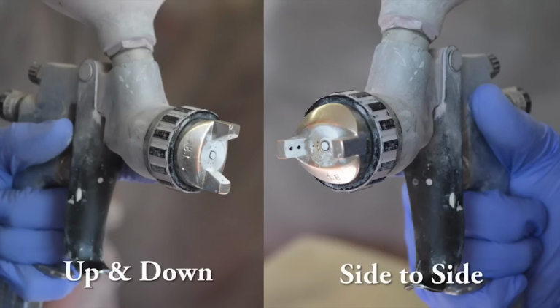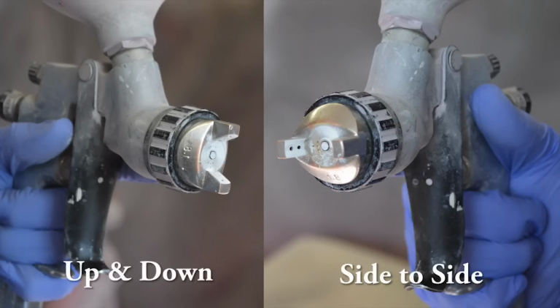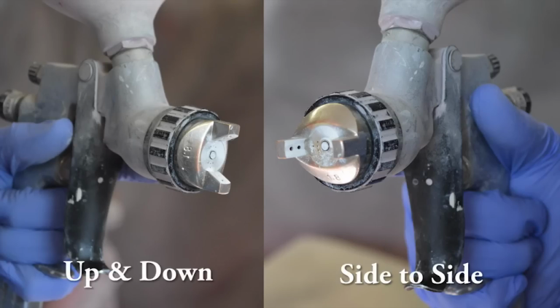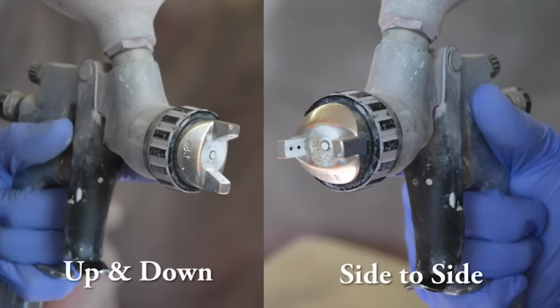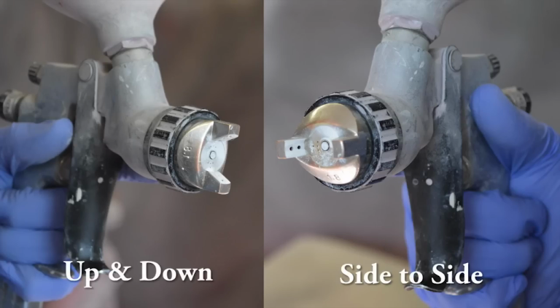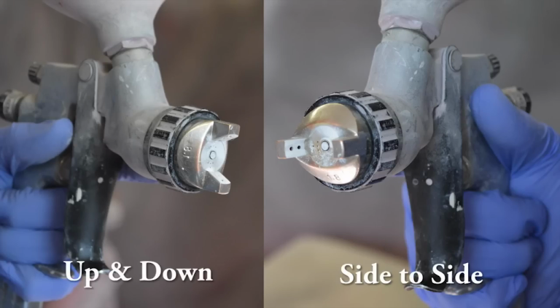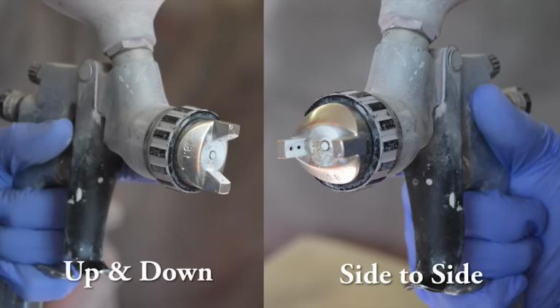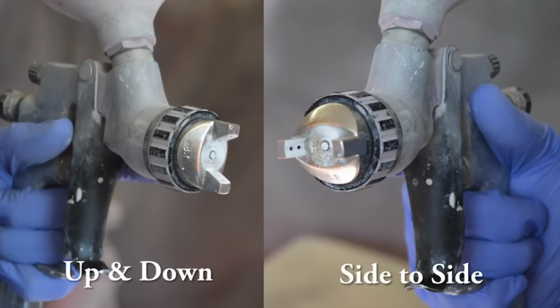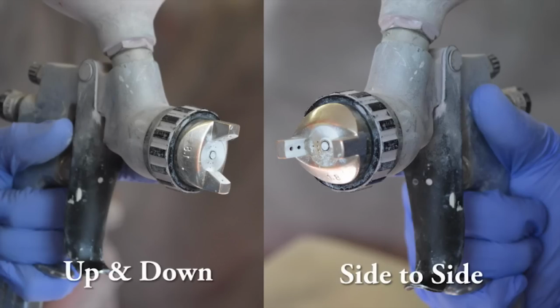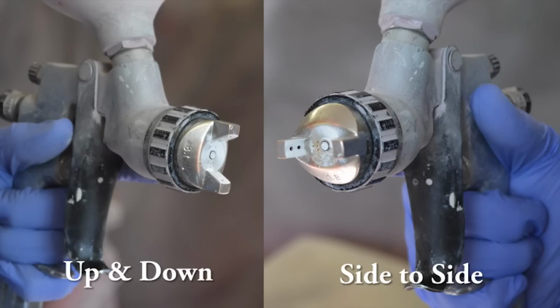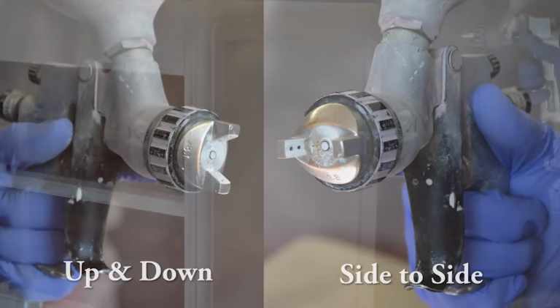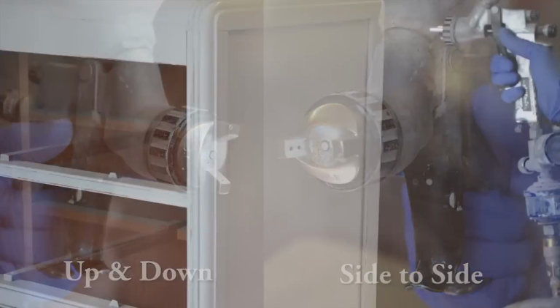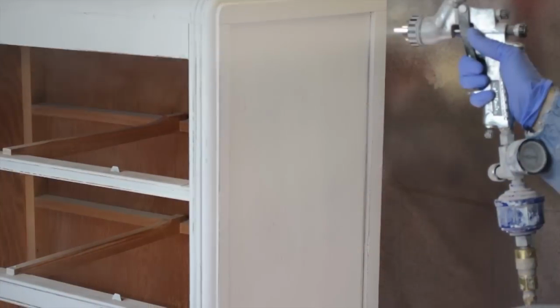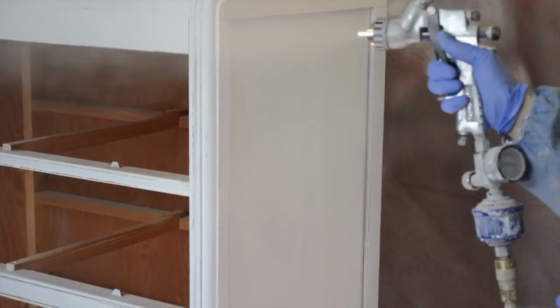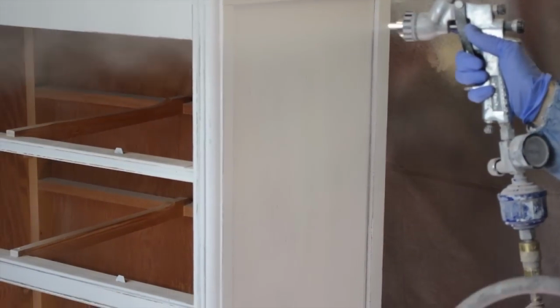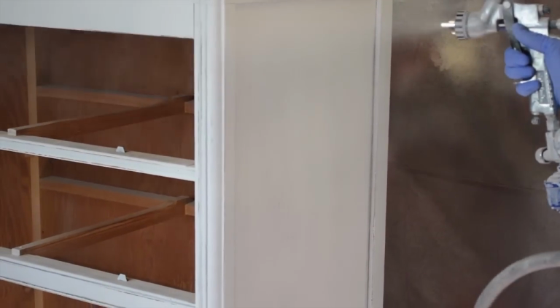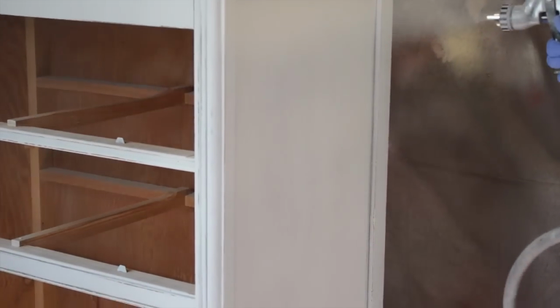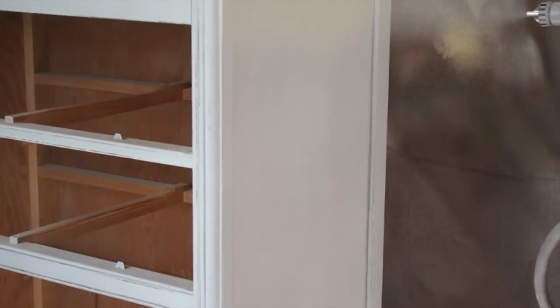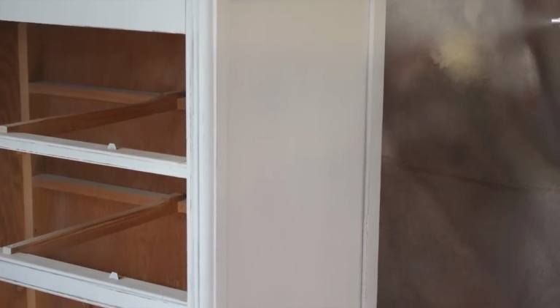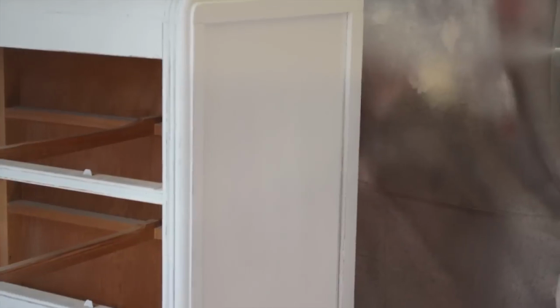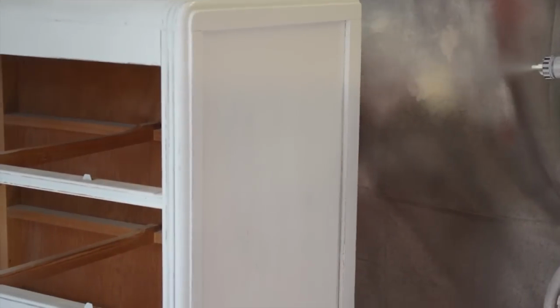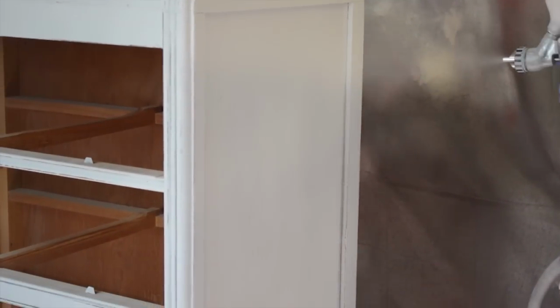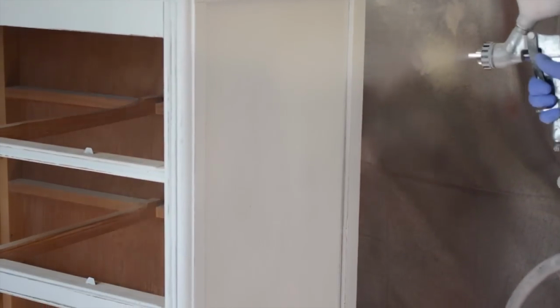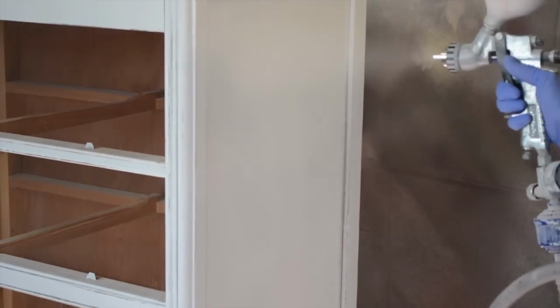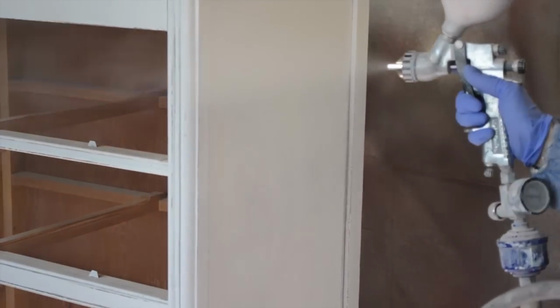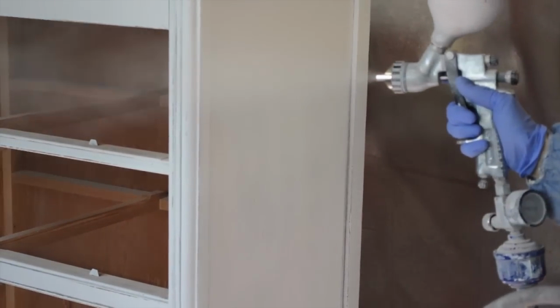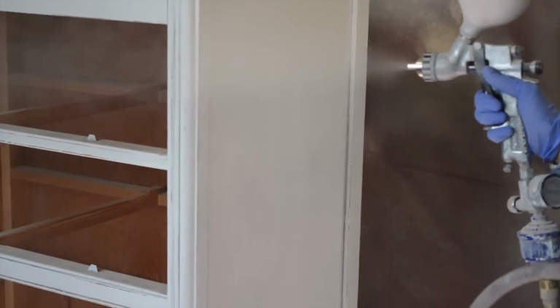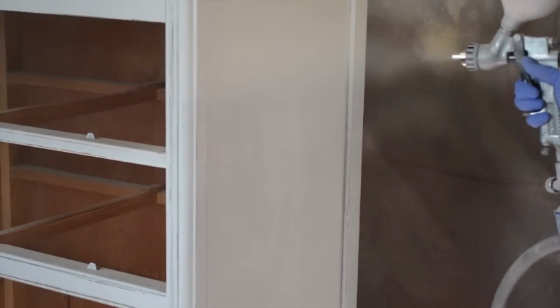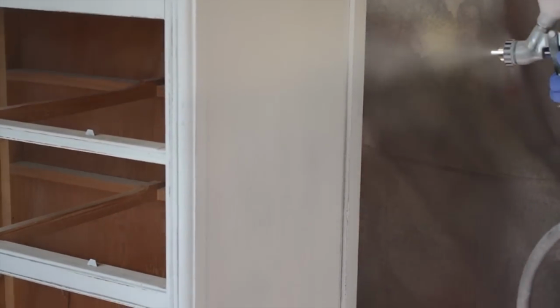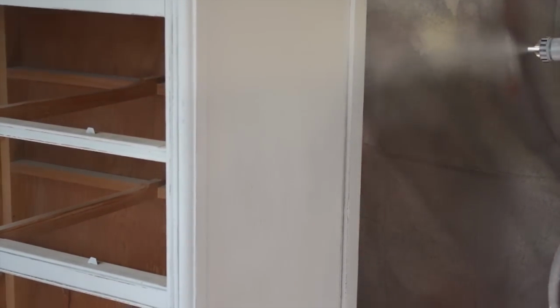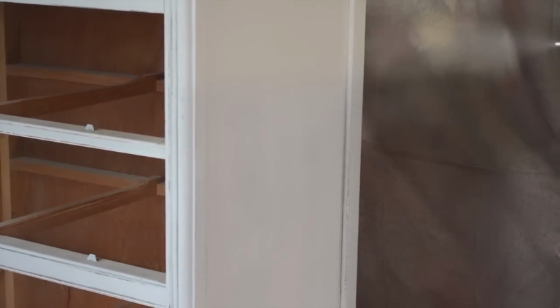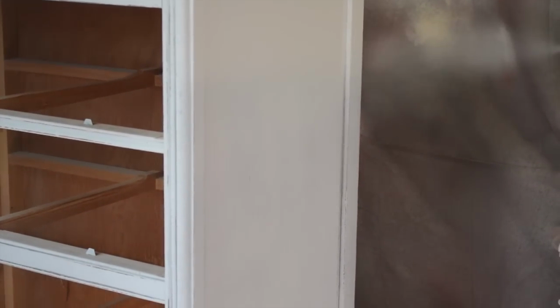The tip can be turned and adjusted to face side to side. After adjusting my gun, I am painting the side of the dresser with this setting.